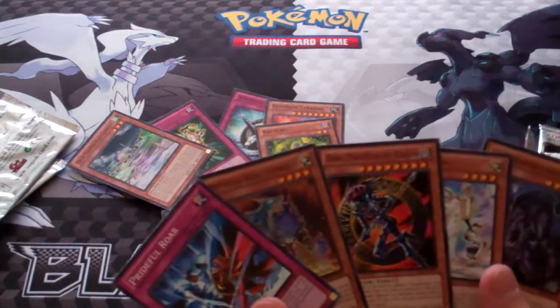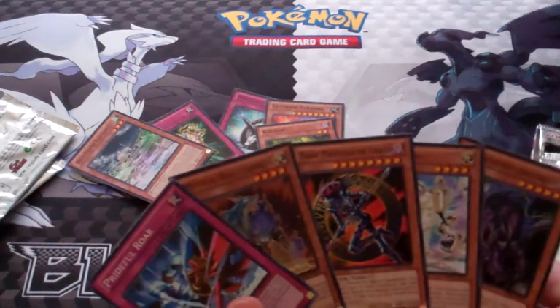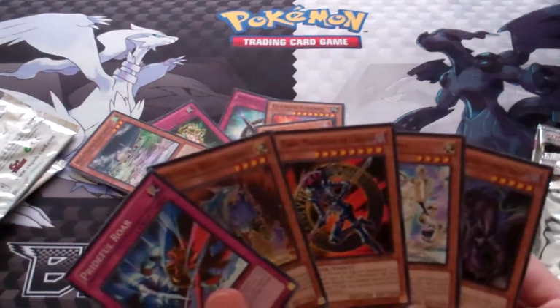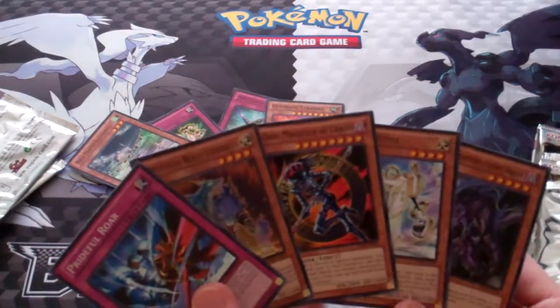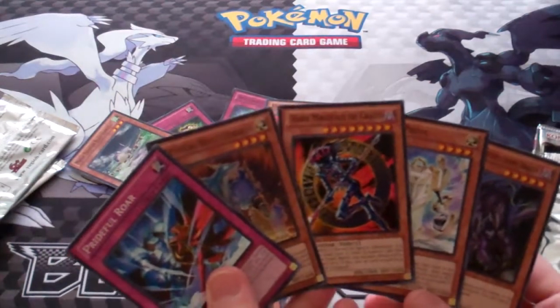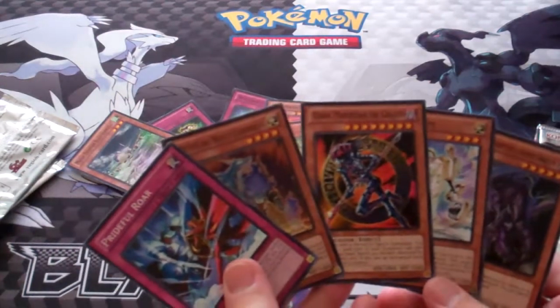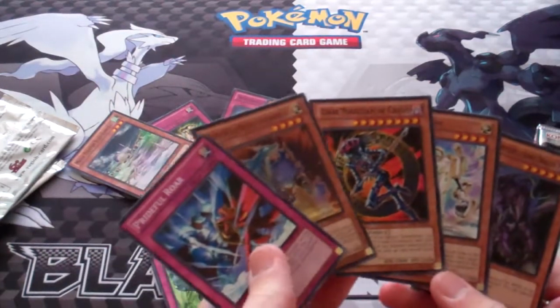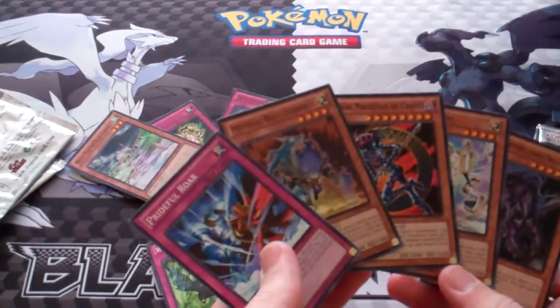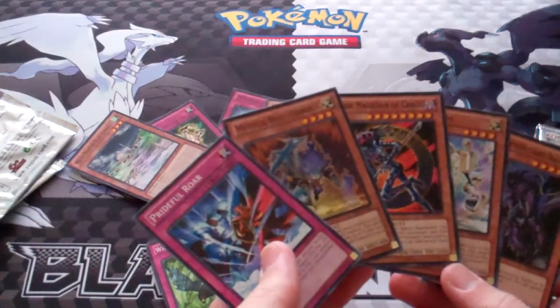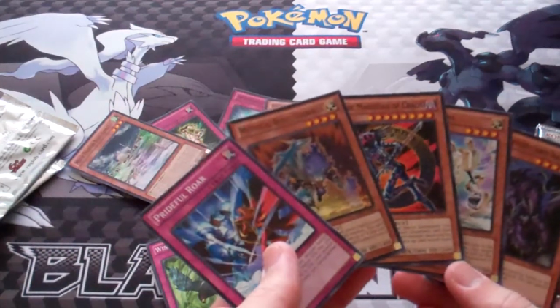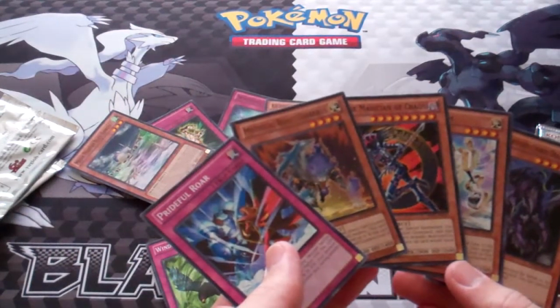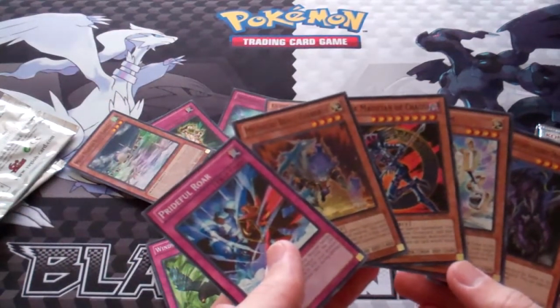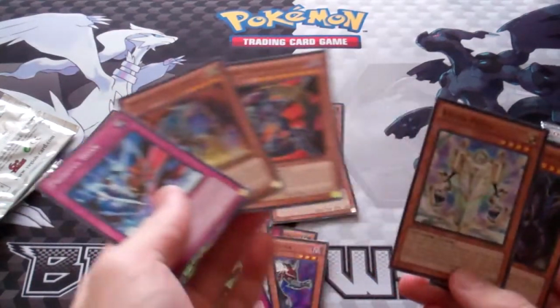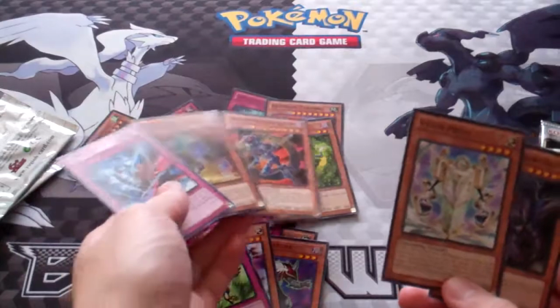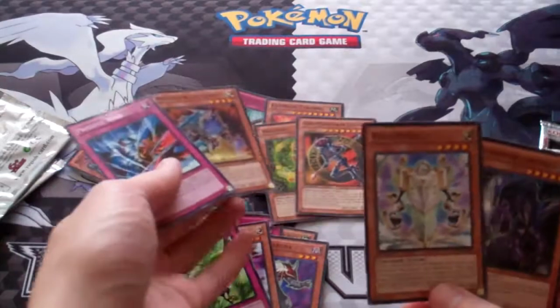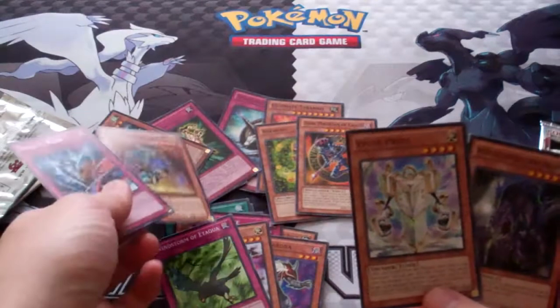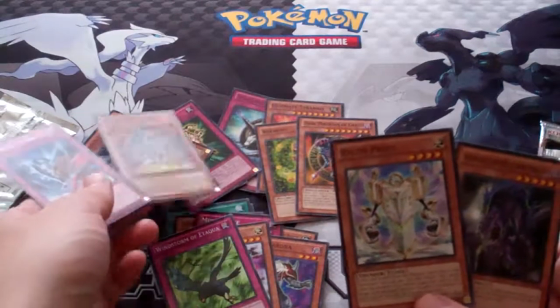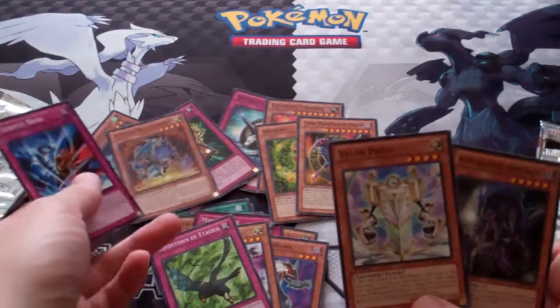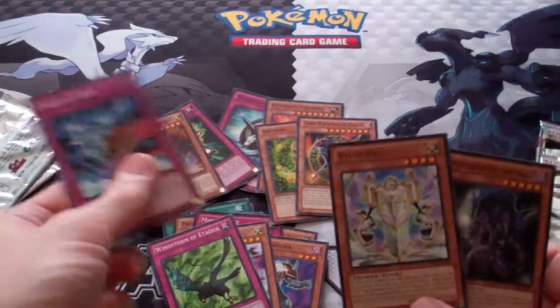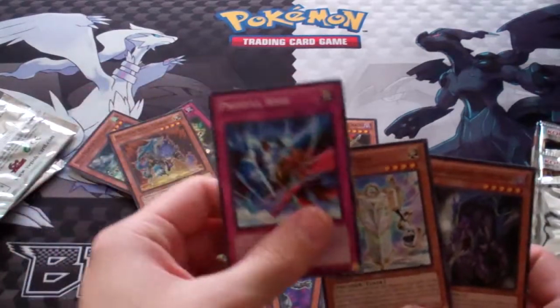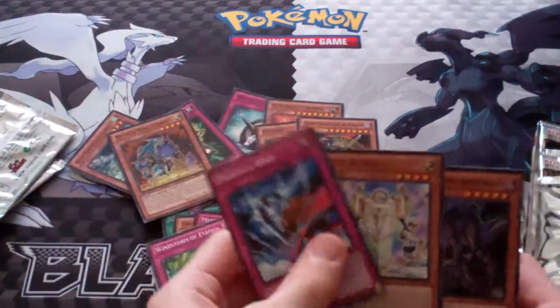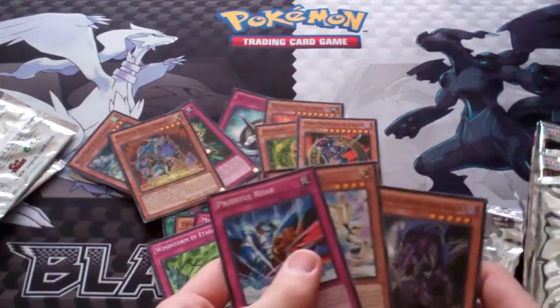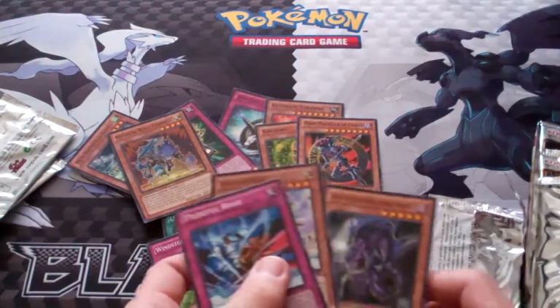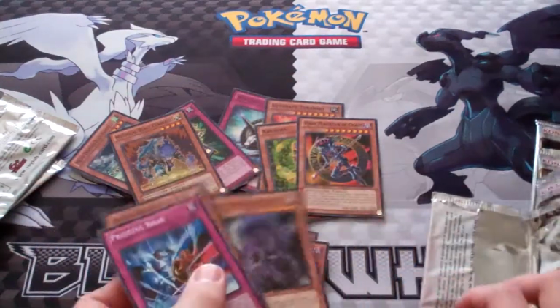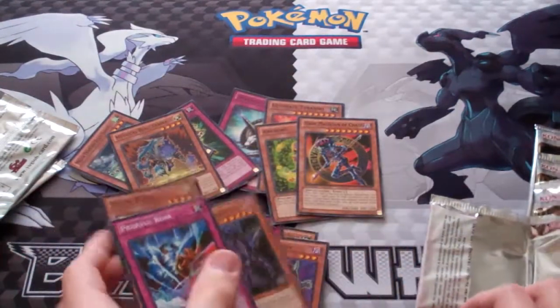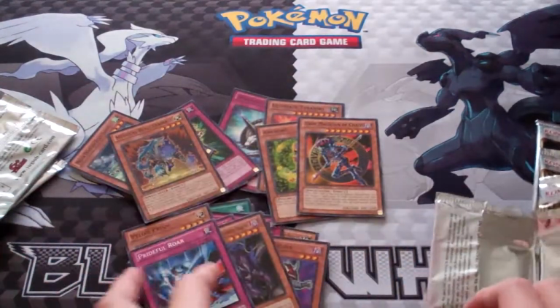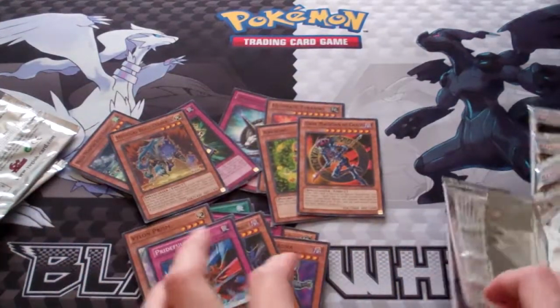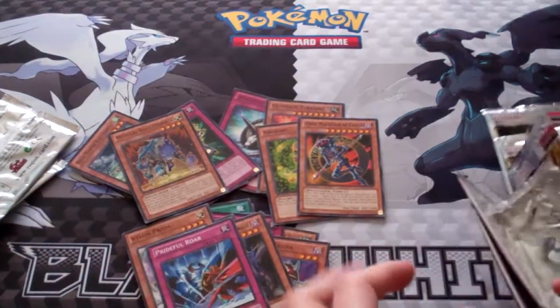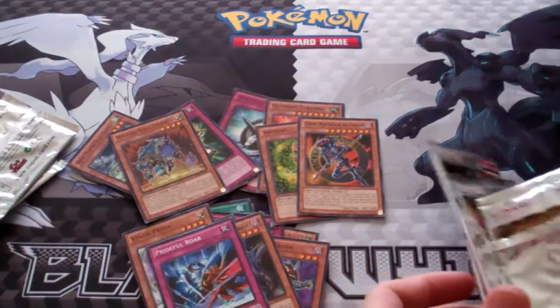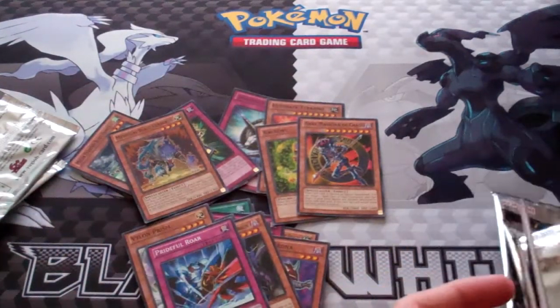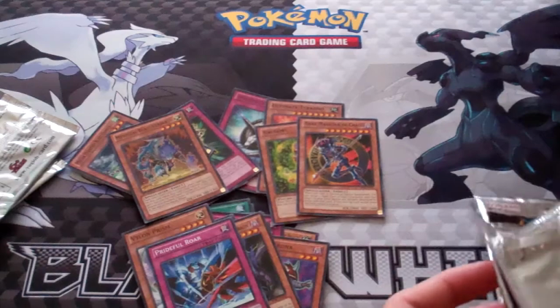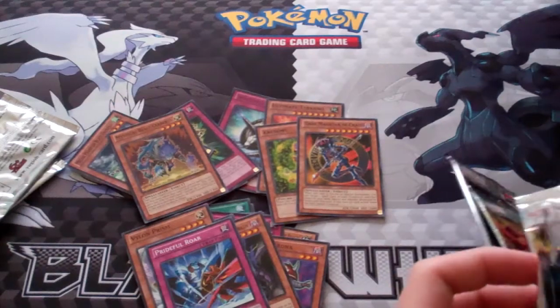Oh nice, we have Democ and Mystical Beast Cerberus. Enter Planetary Purple Thorns Dragon — first time seeing that card out of here.